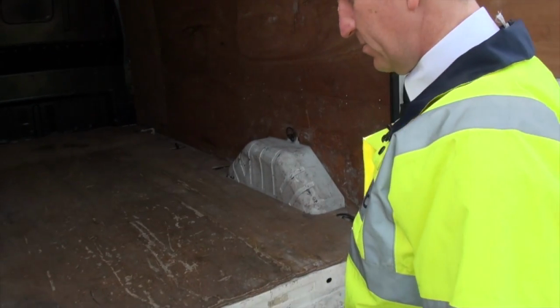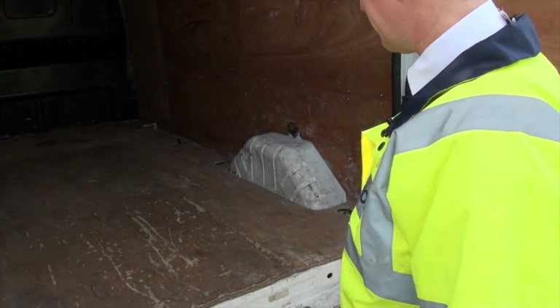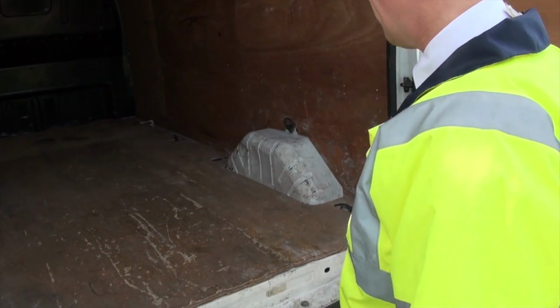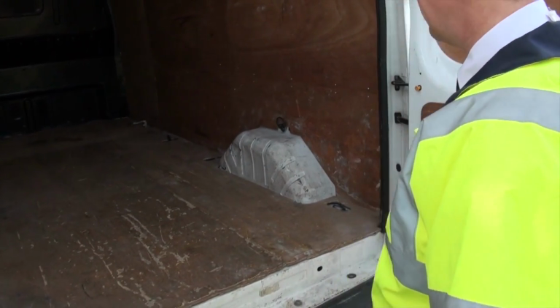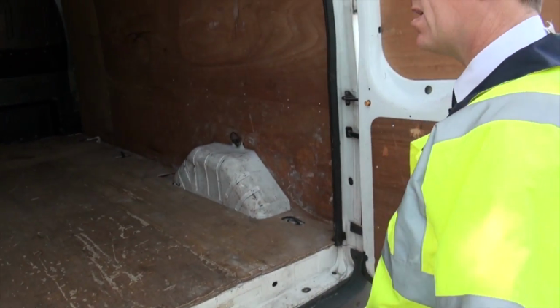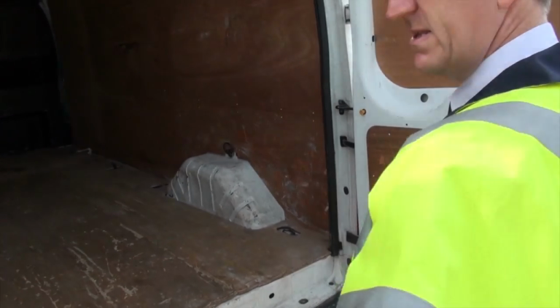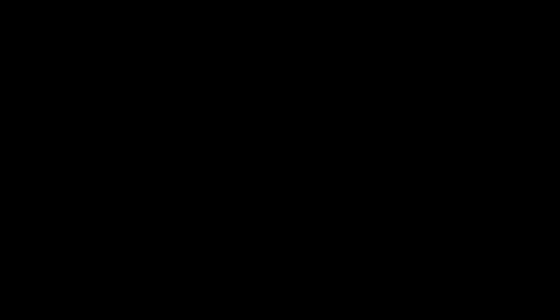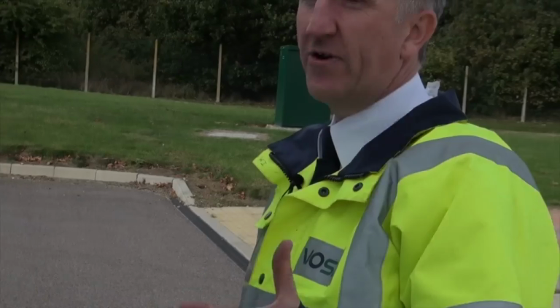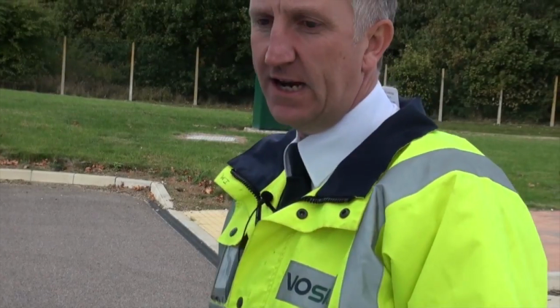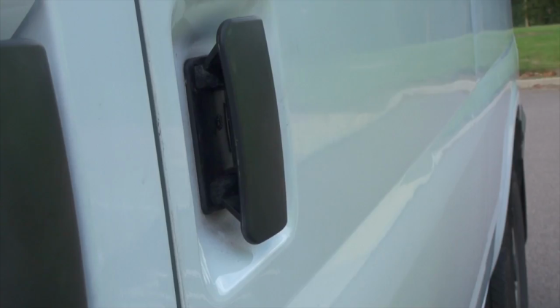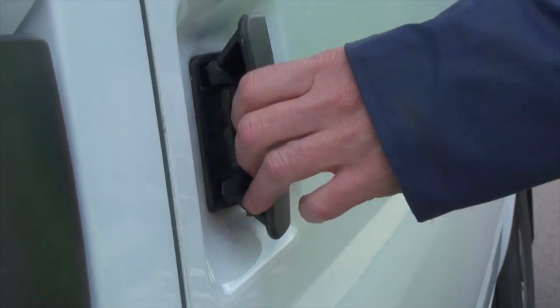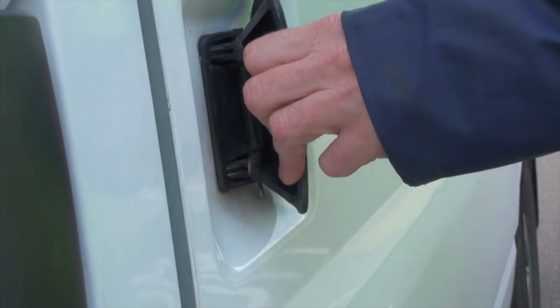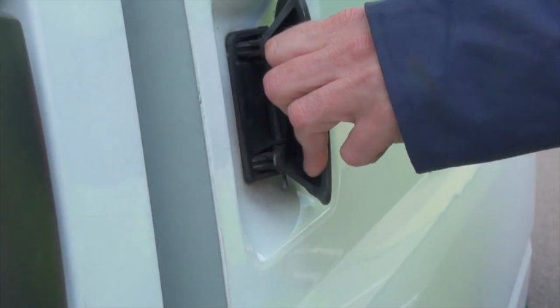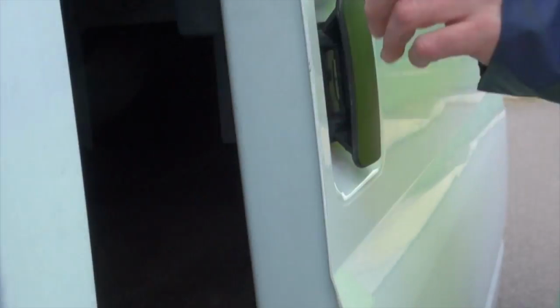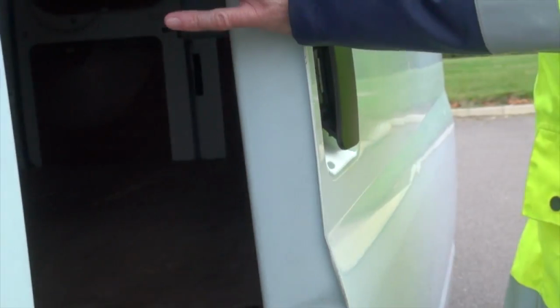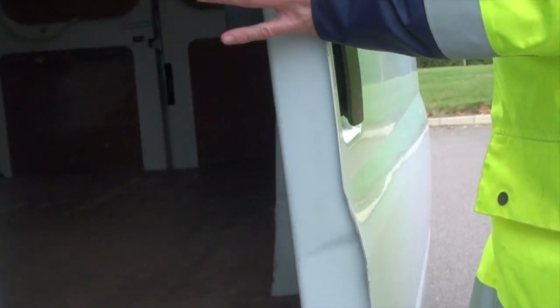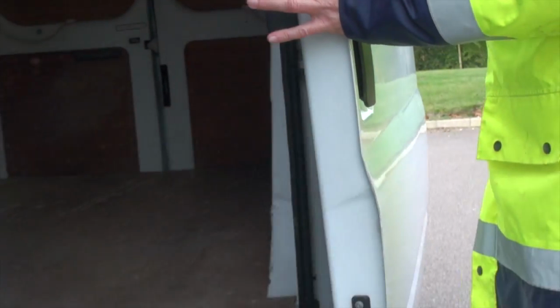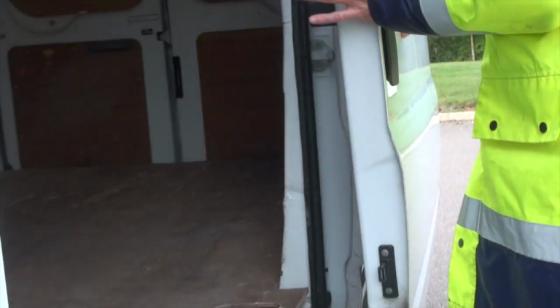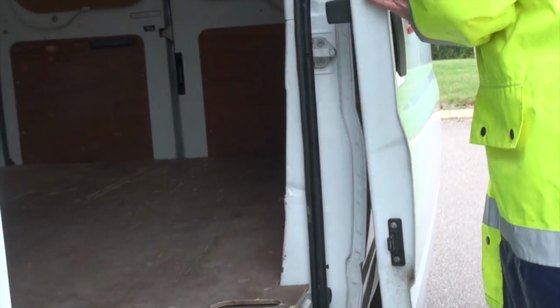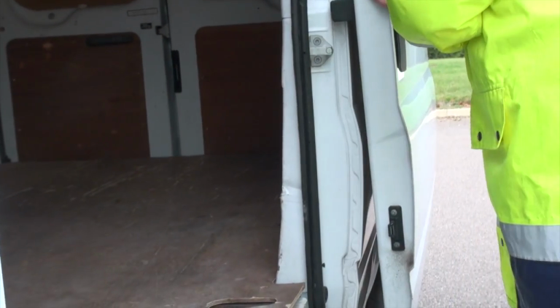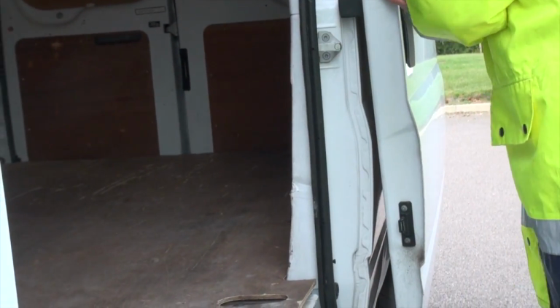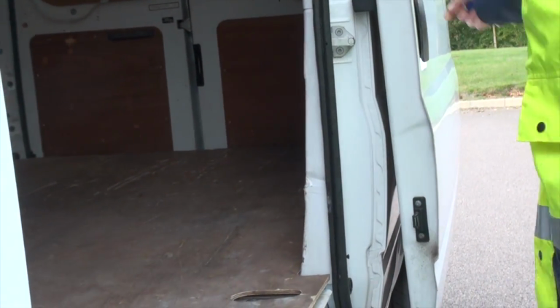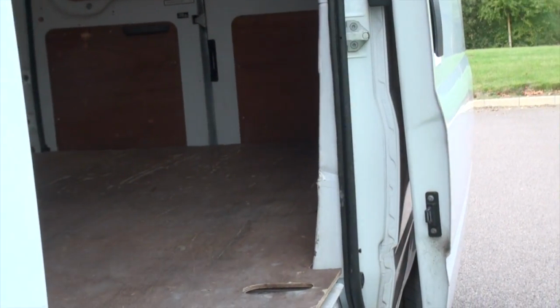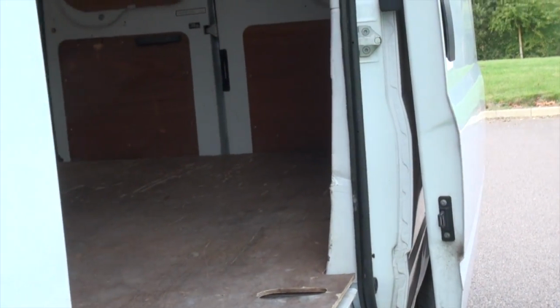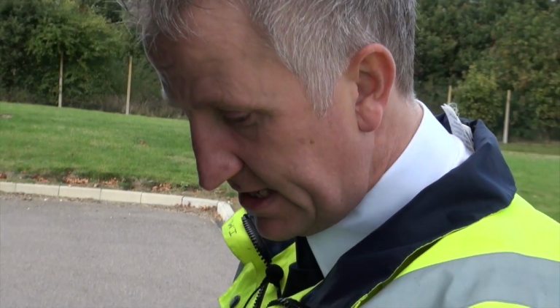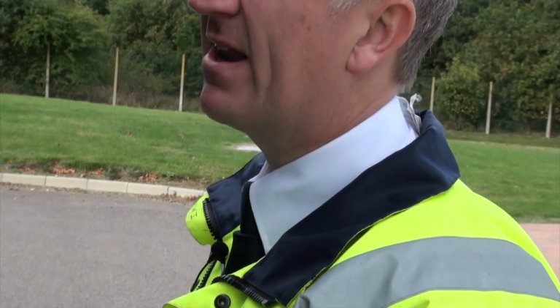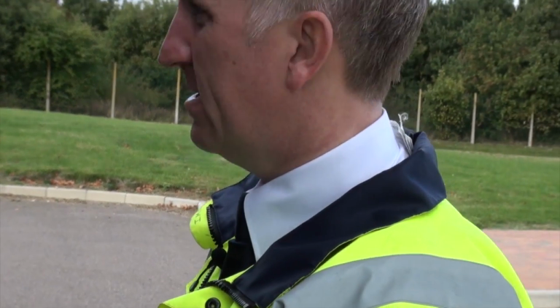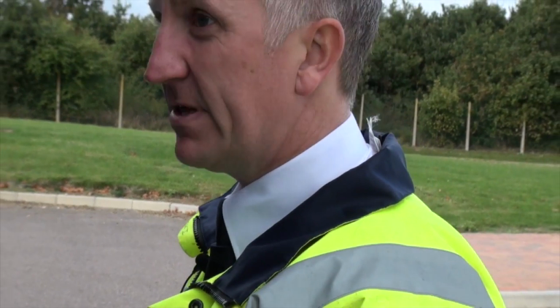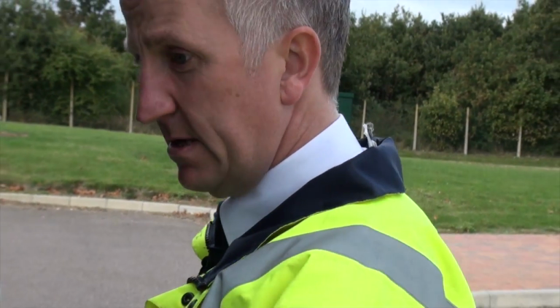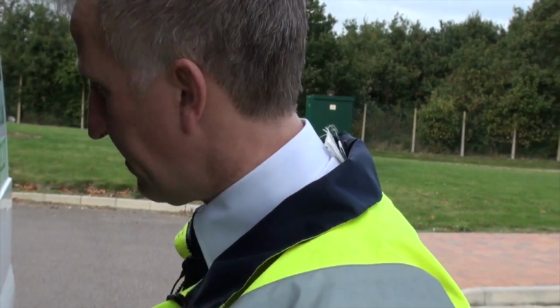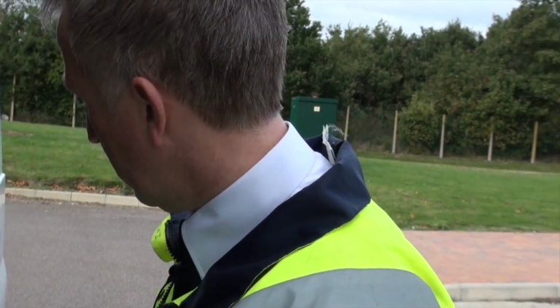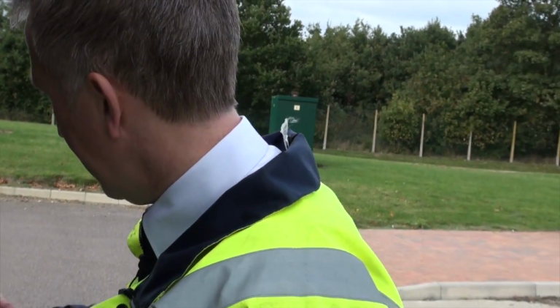All the panels are secure. We've got a side loading door — check that it opens, works on its runners, and check your step area. Make sure everything's safe and secured in there.